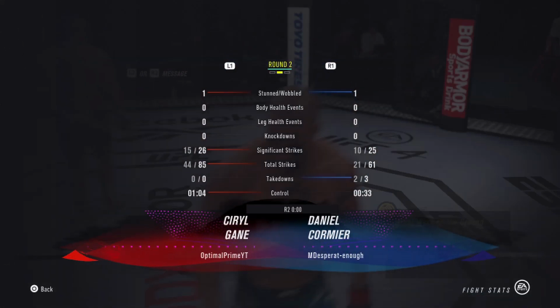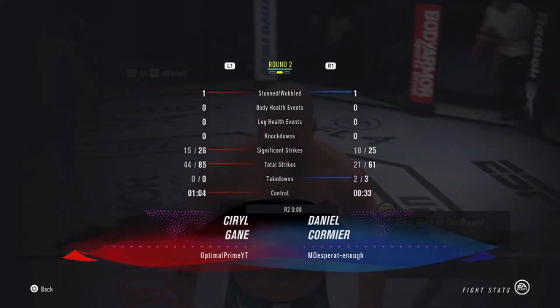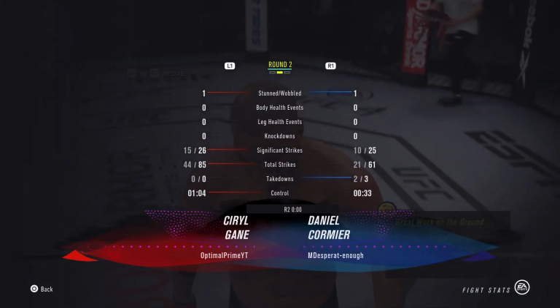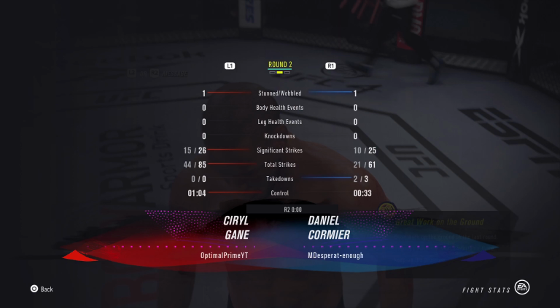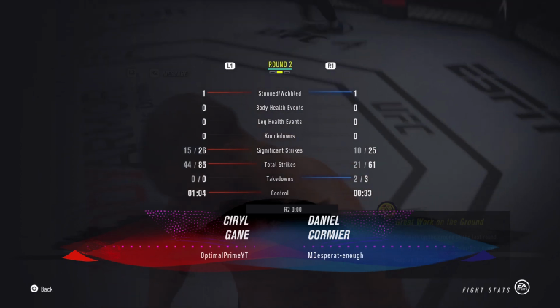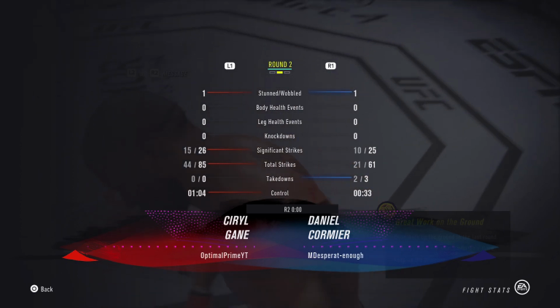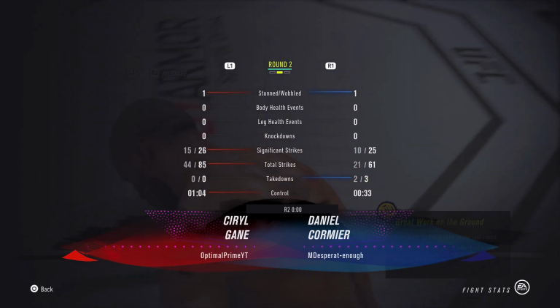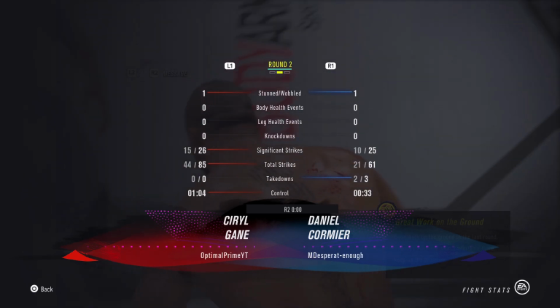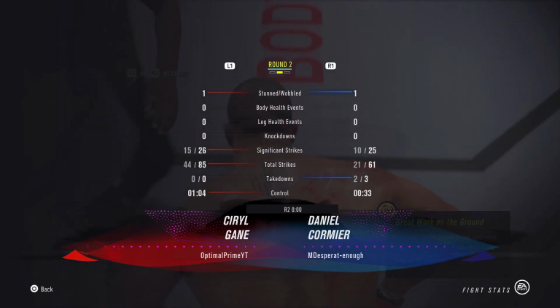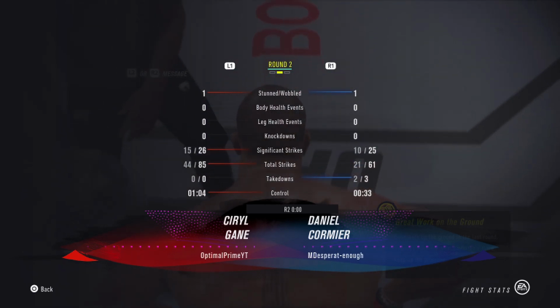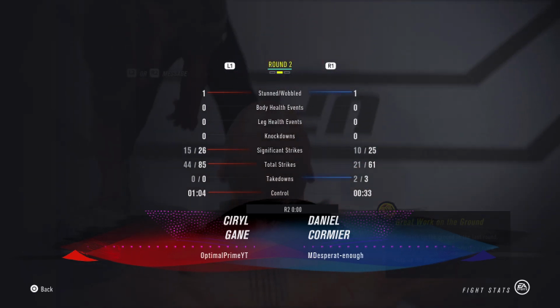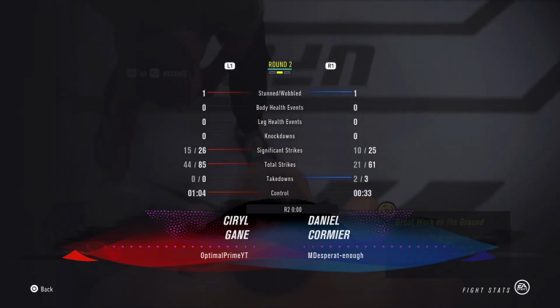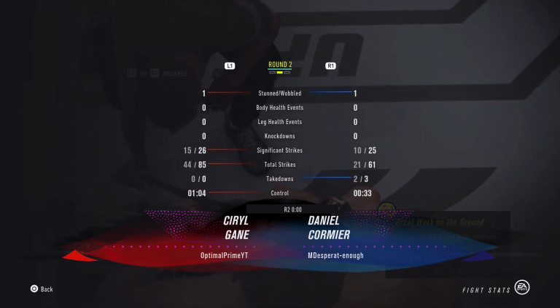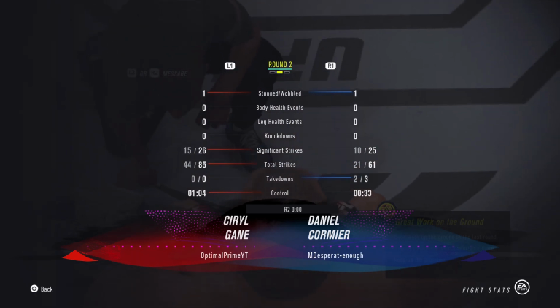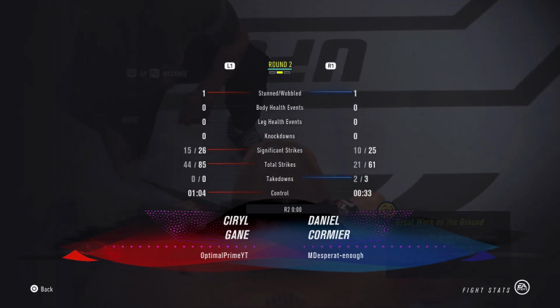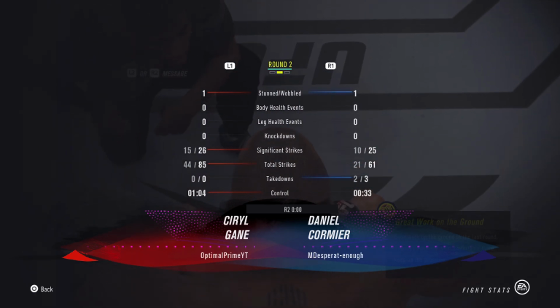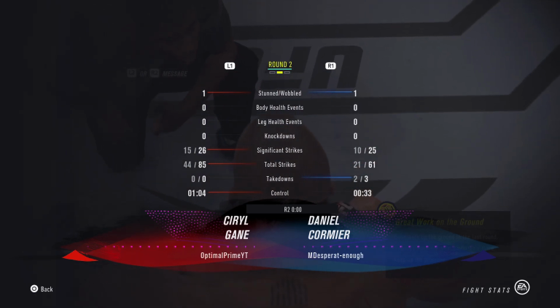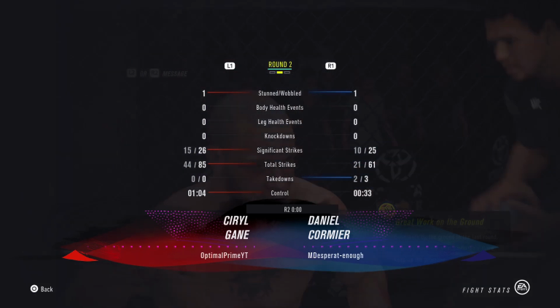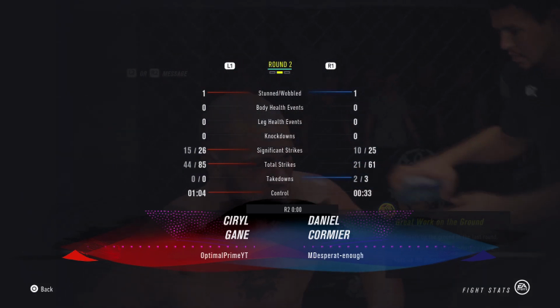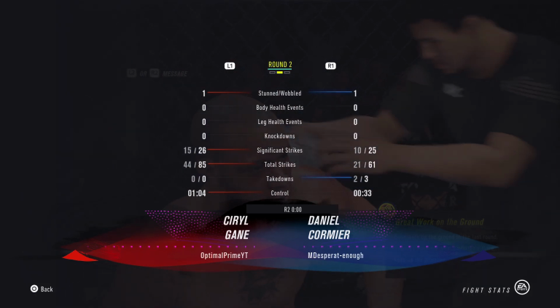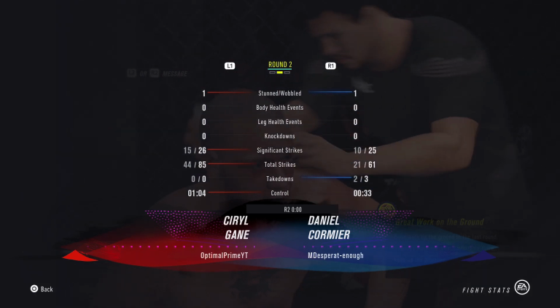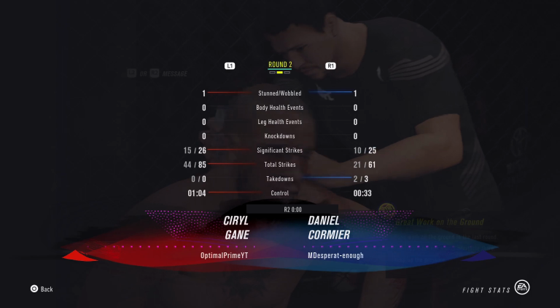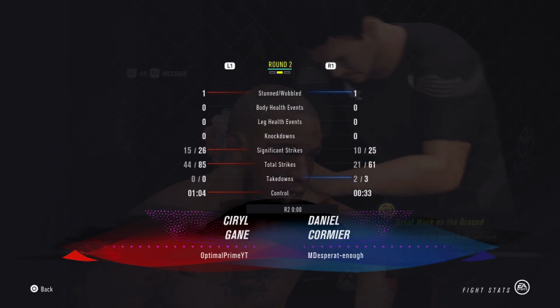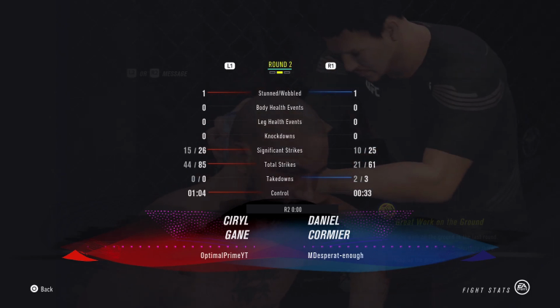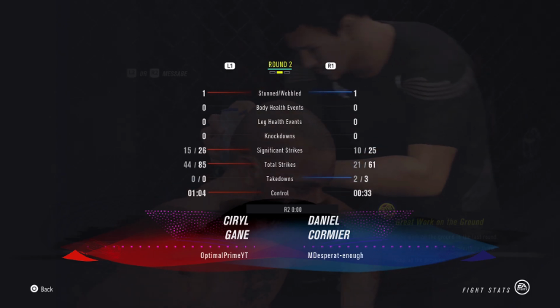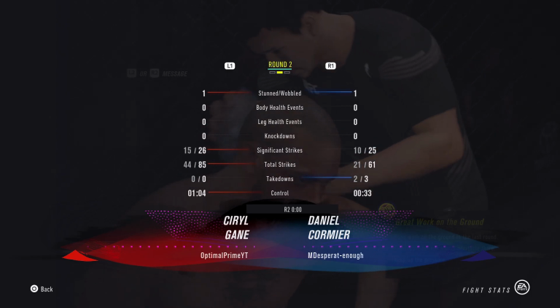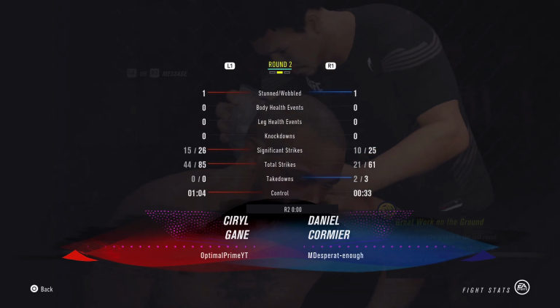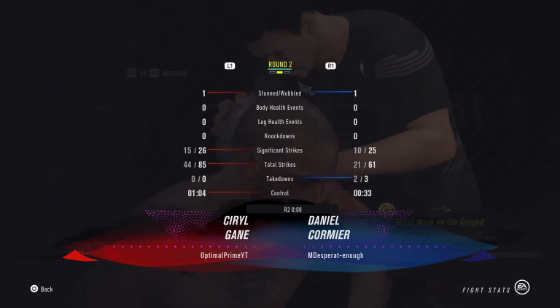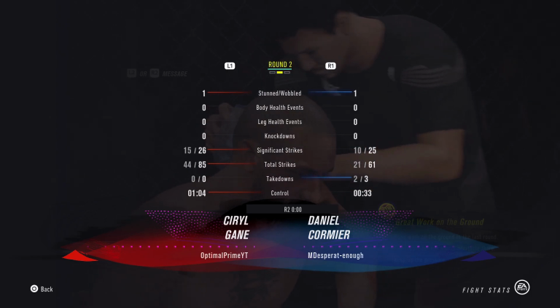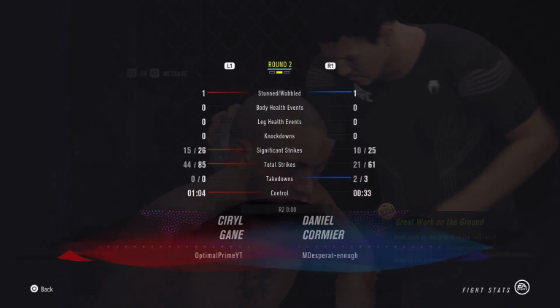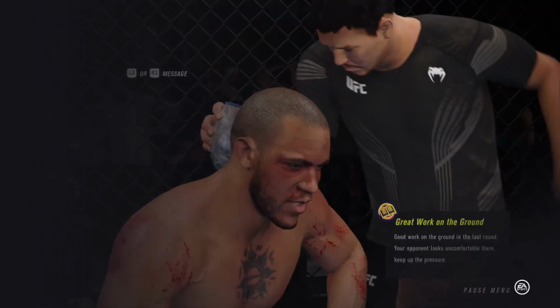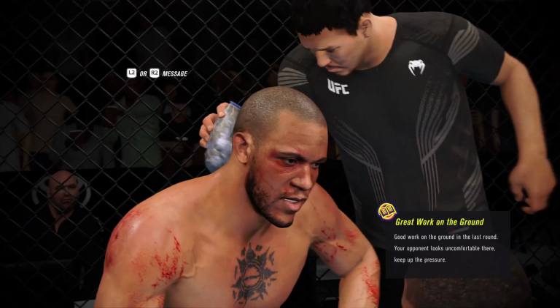All right, take a seat. Breathe. Listen, that was awesome. We need more of that. I want you to go out at the beginning of this round and be aggressive.